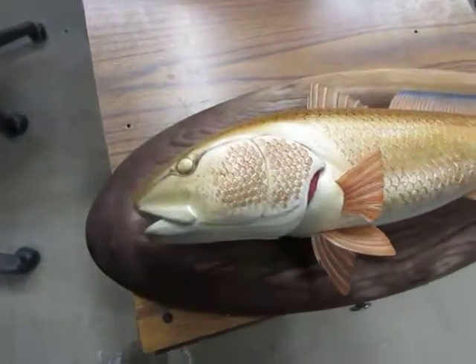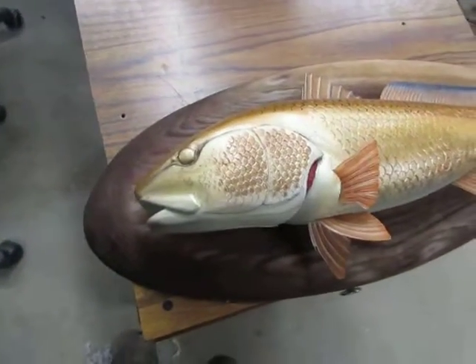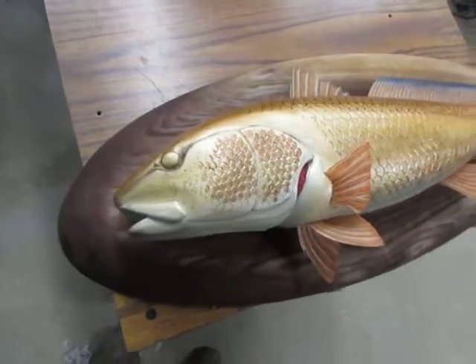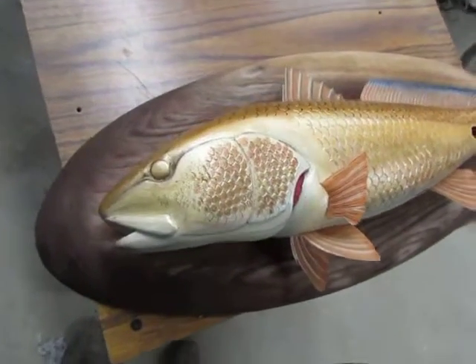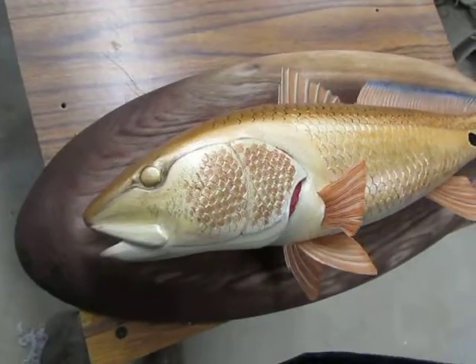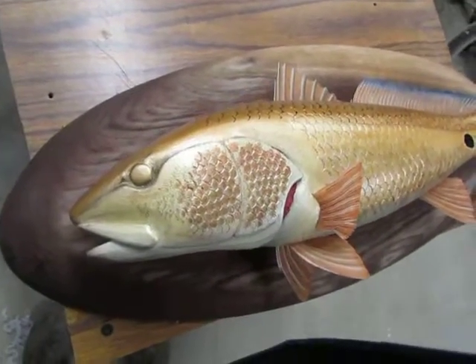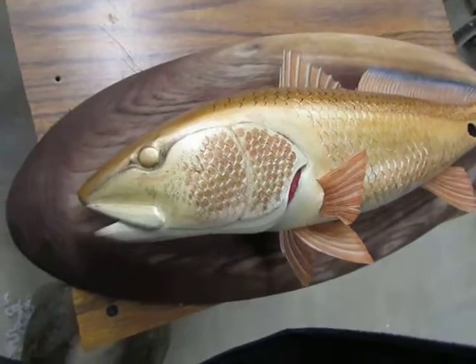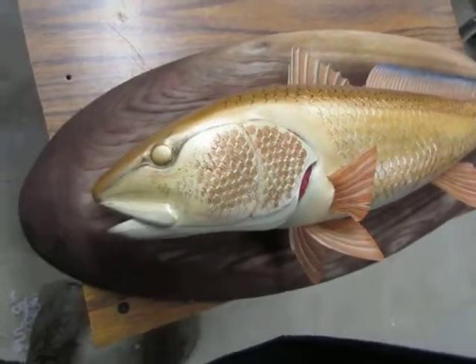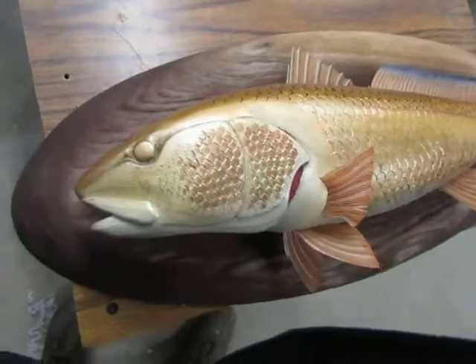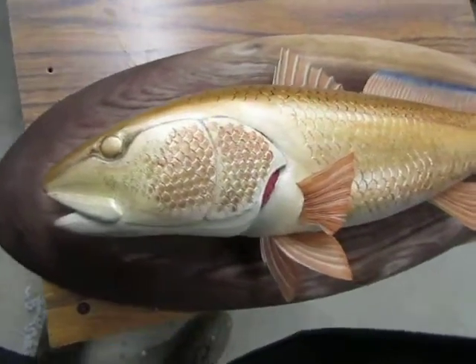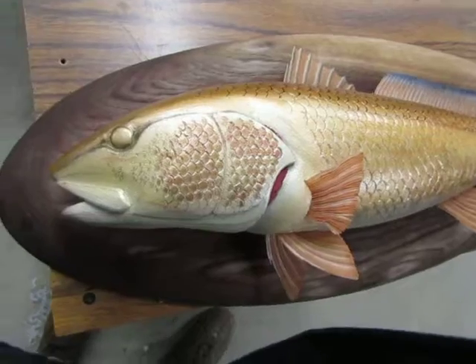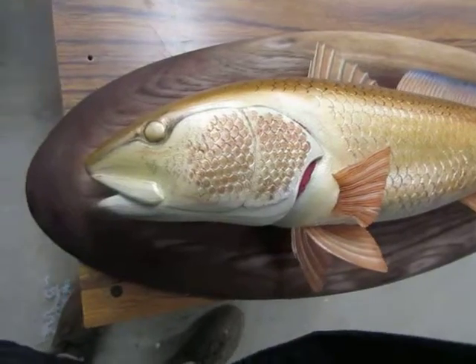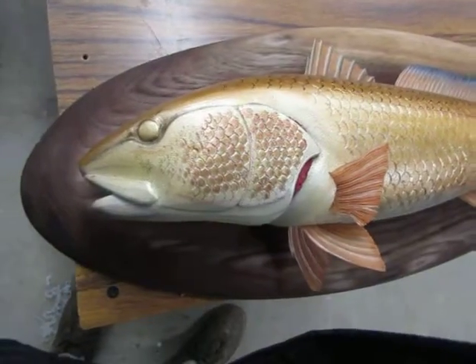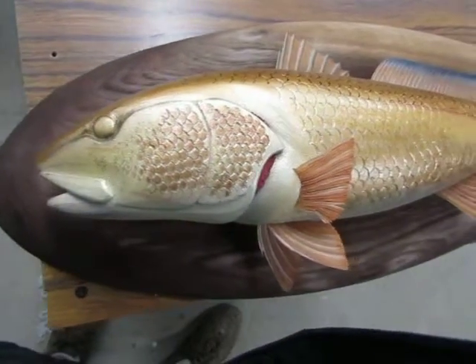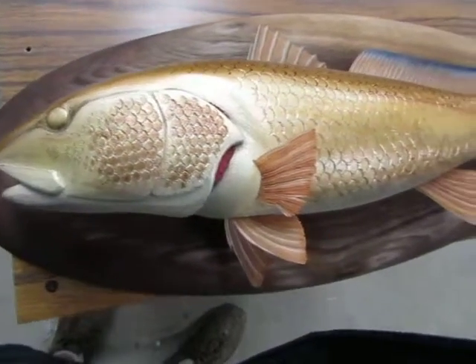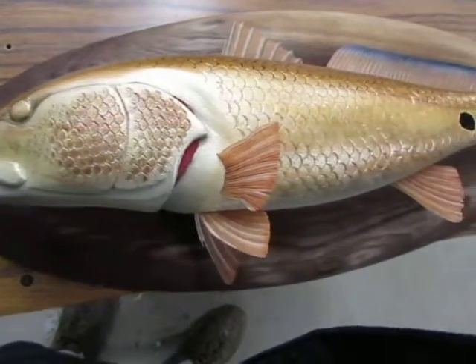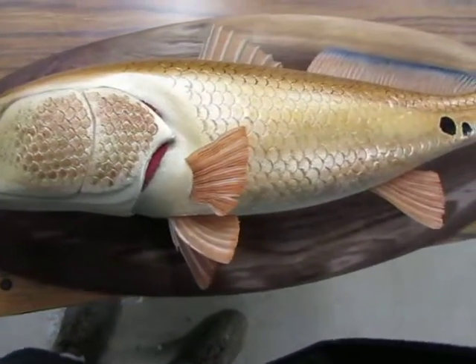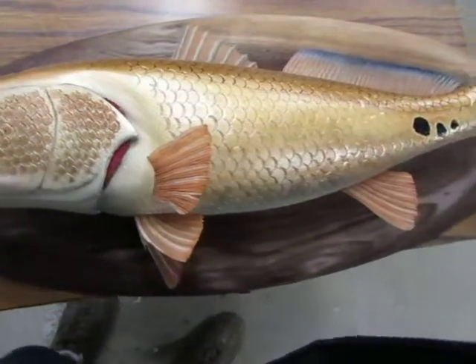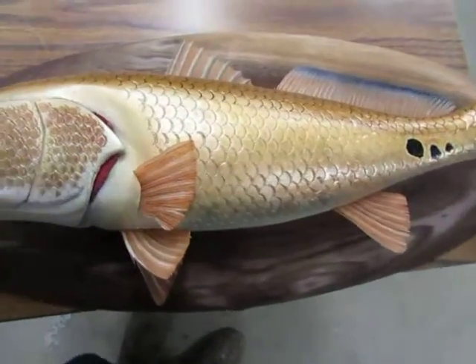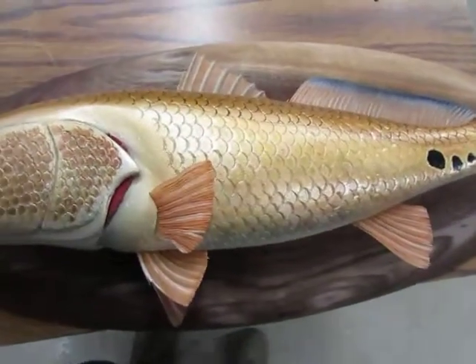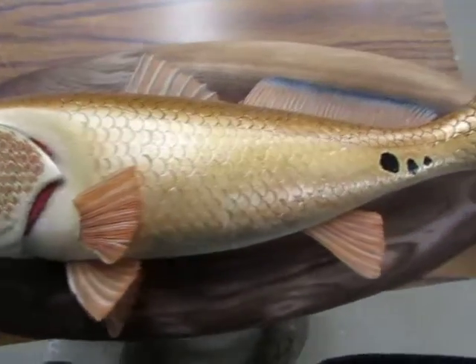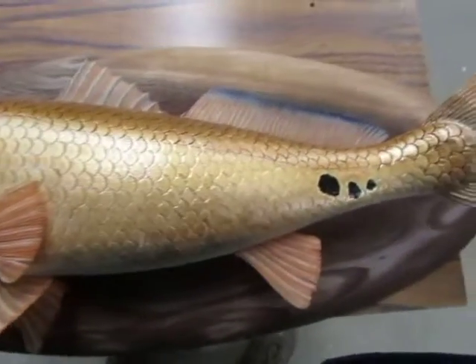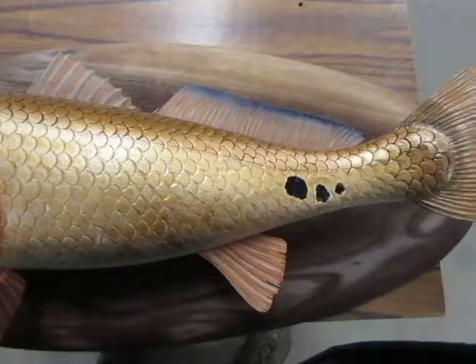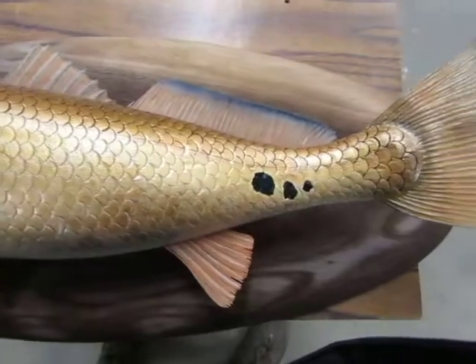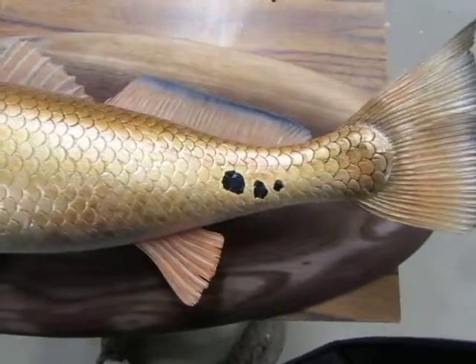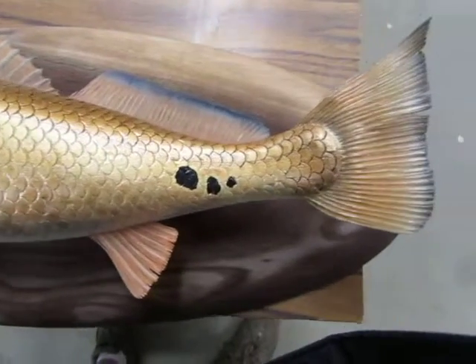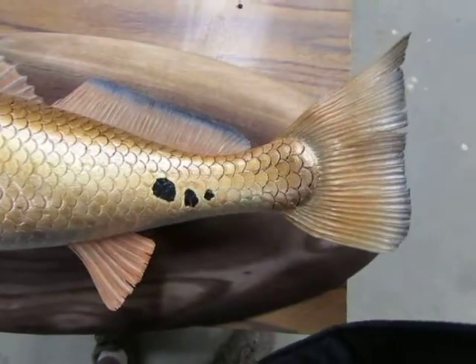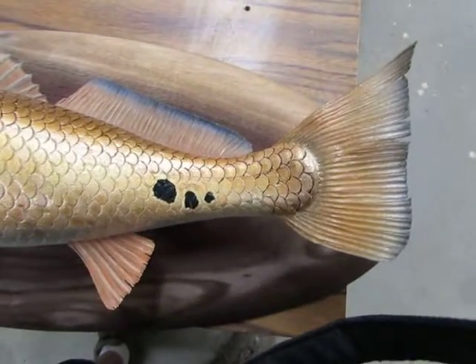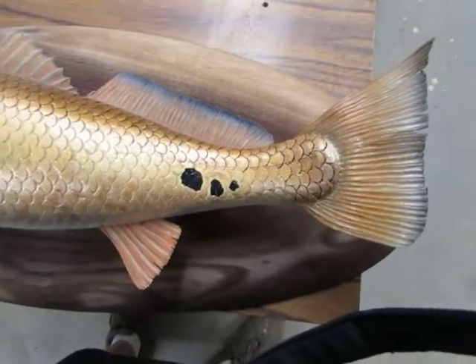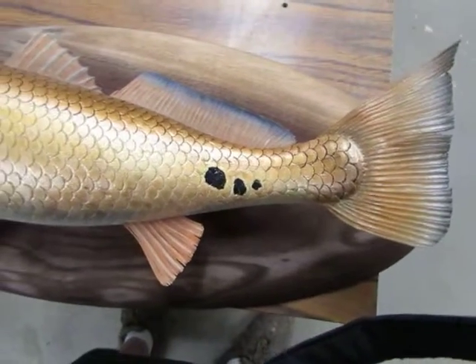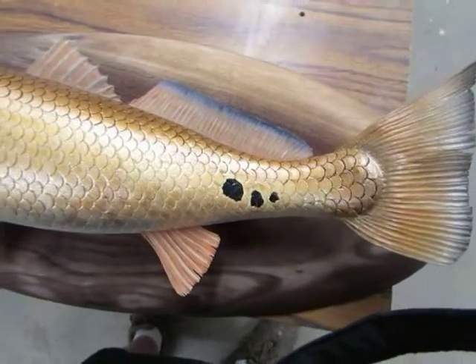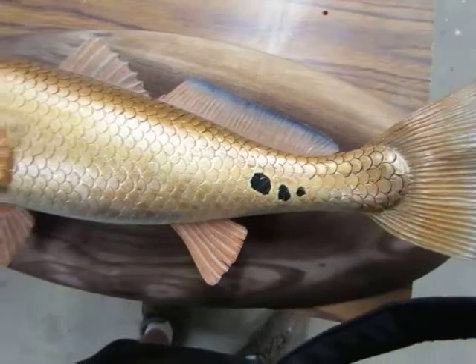And hopefully once everything's all clear coated and fastened and finished up, it'll turn out all right.